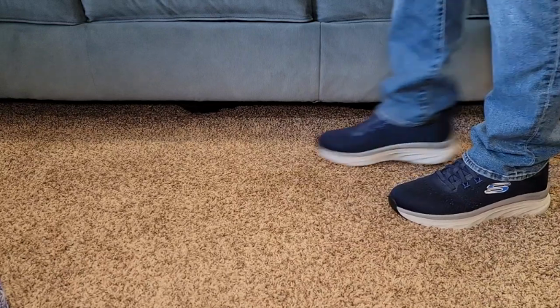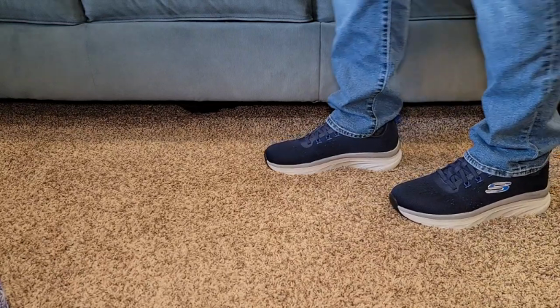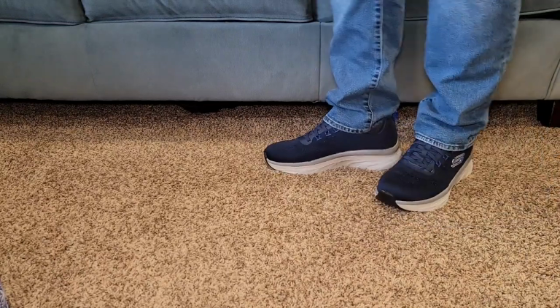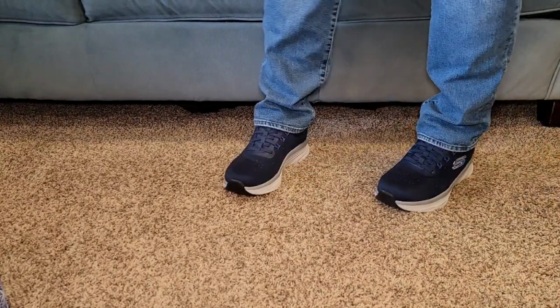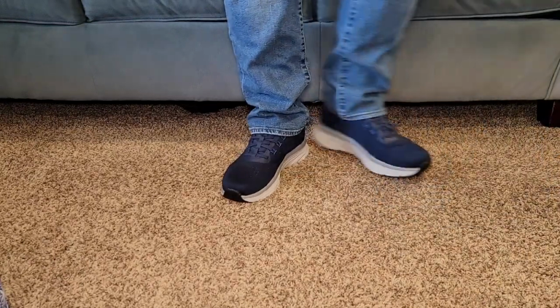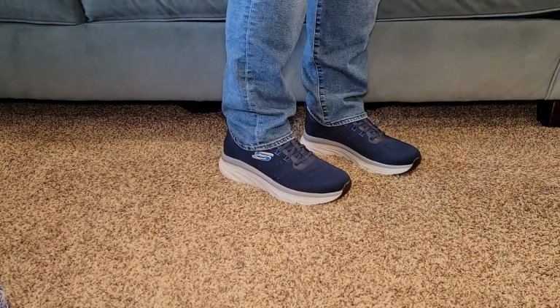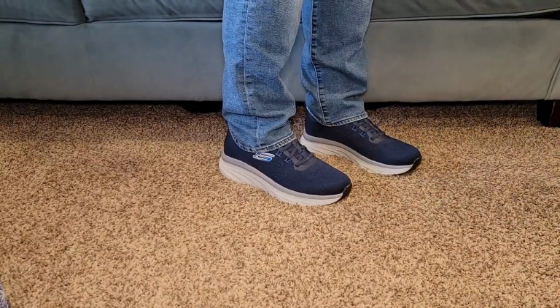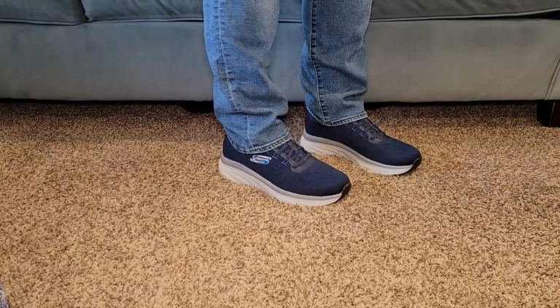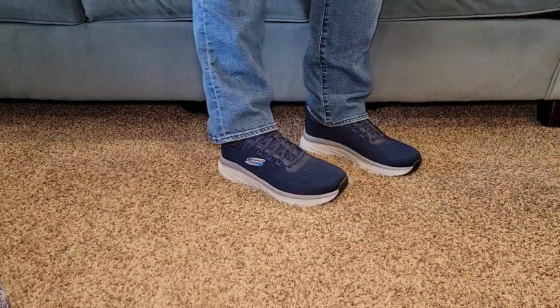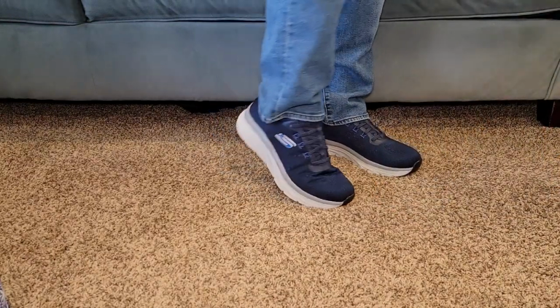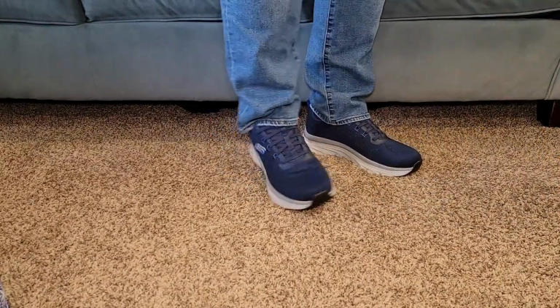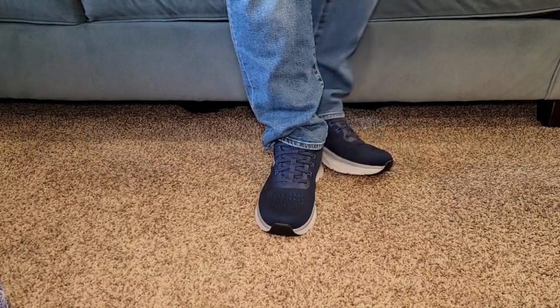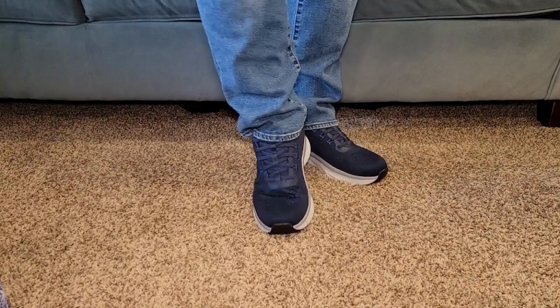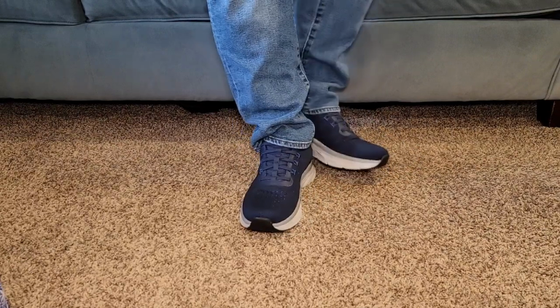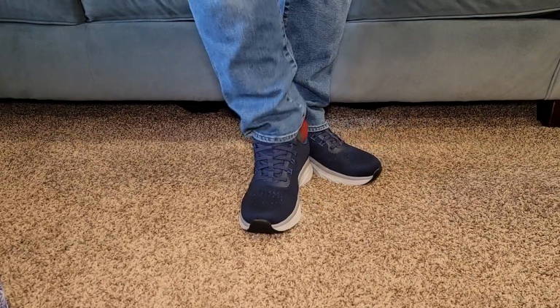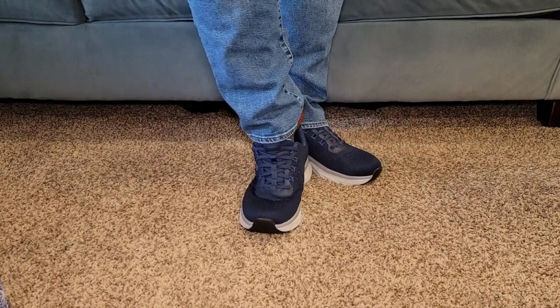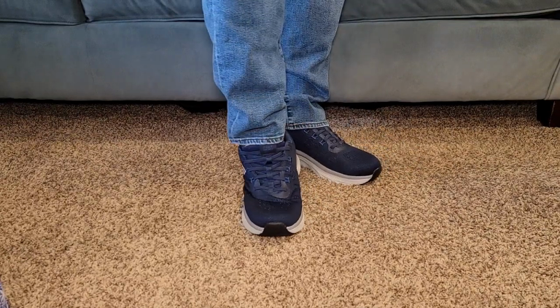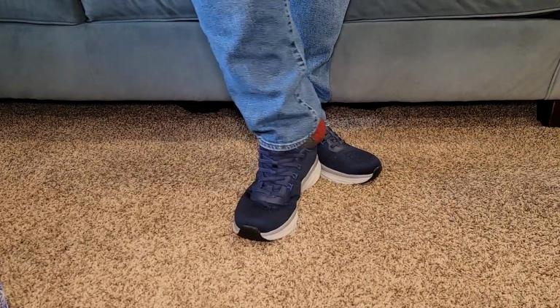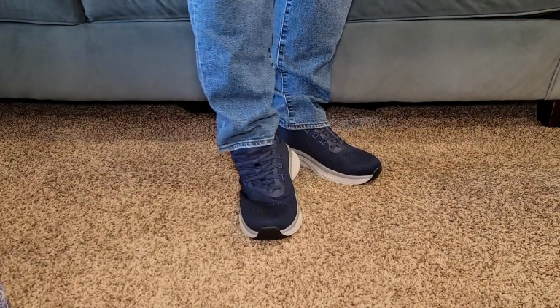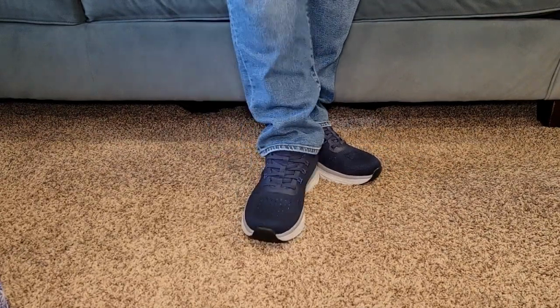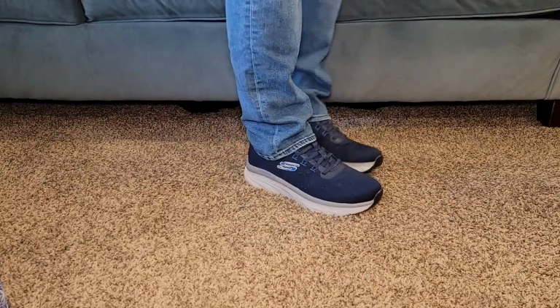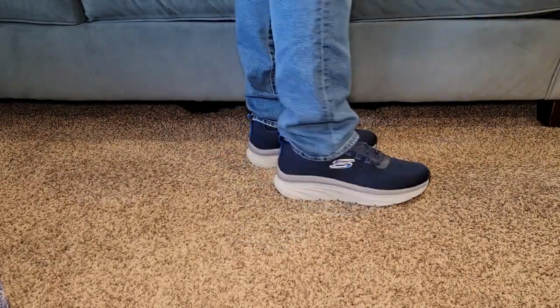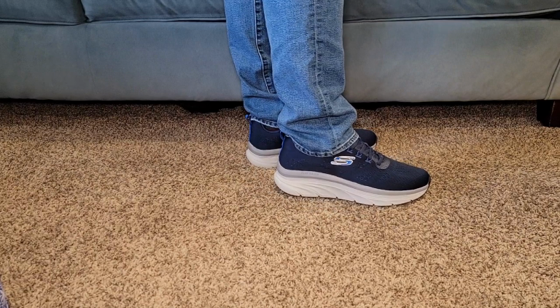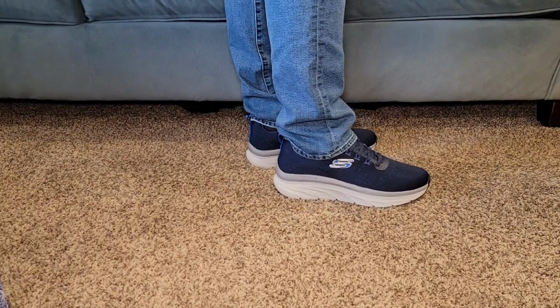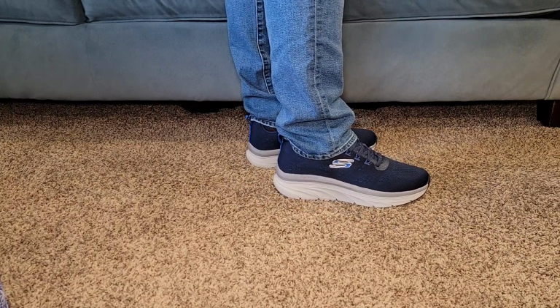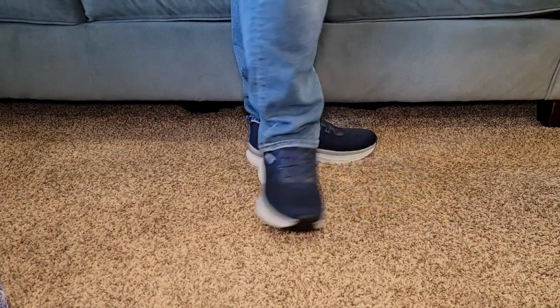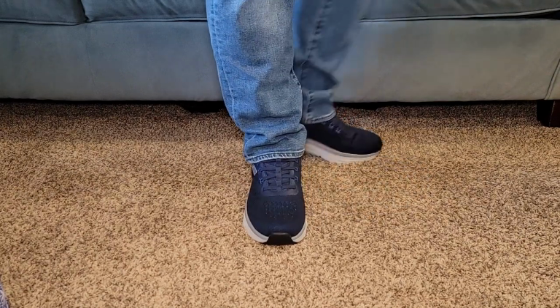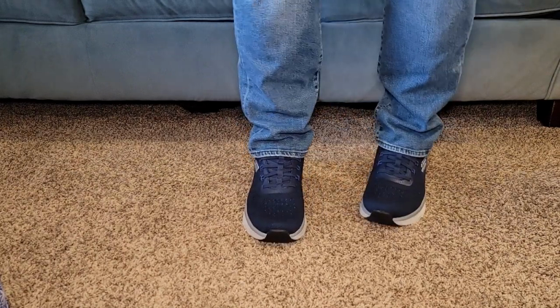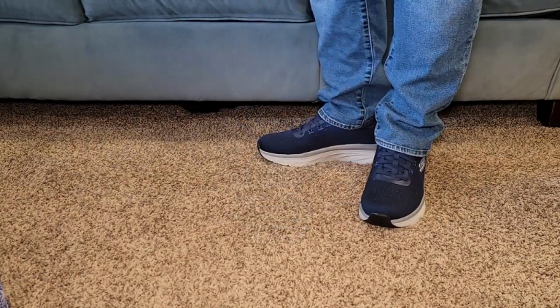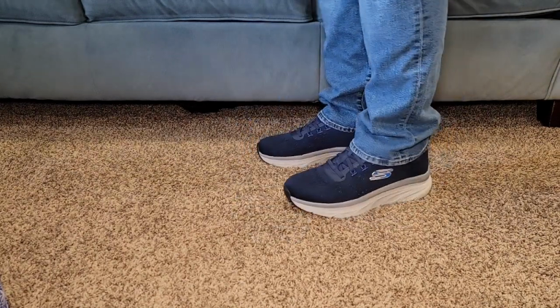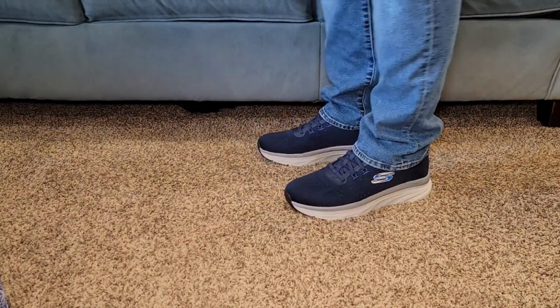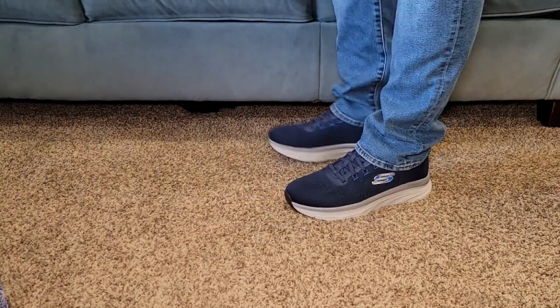These feel really good. I just really like the looks of them. They're super simple to get on — you can just kick them off. I think the looks of them are really nice, they feel nice, and I feel like they've got a lot of cushion.